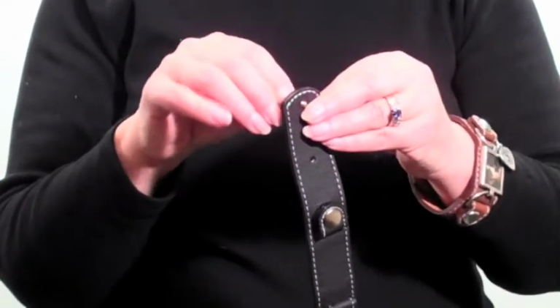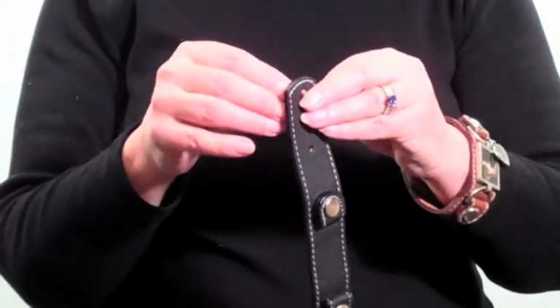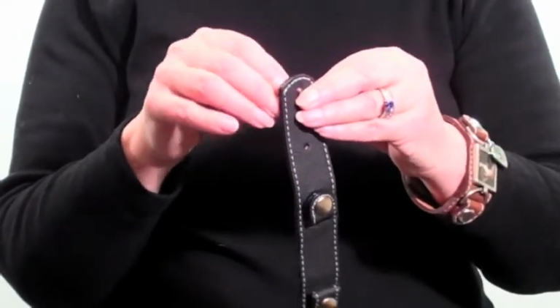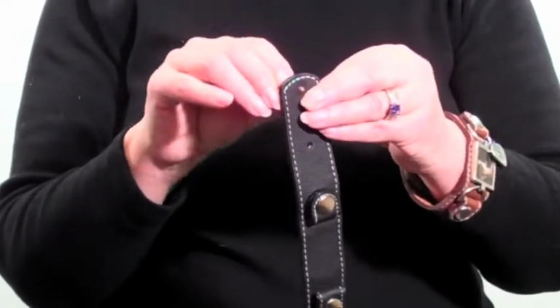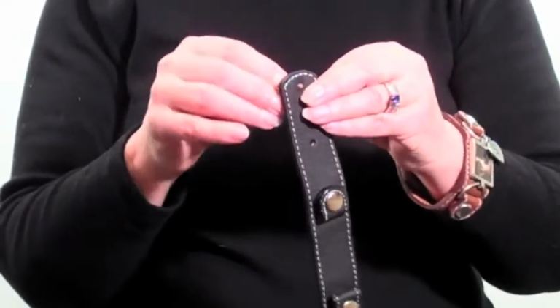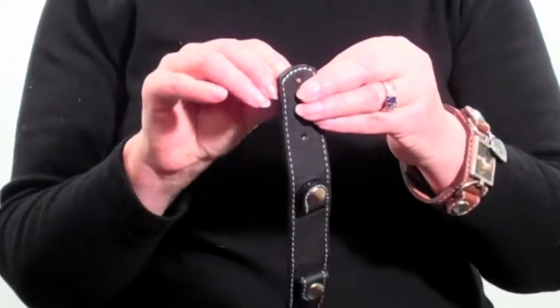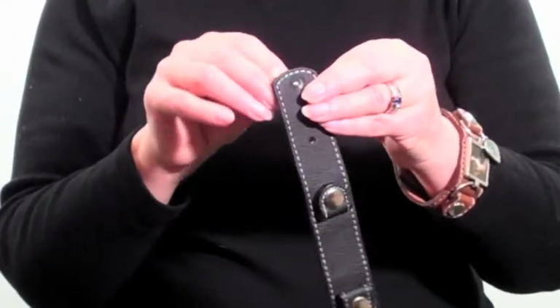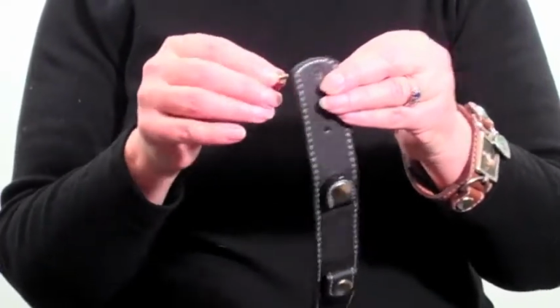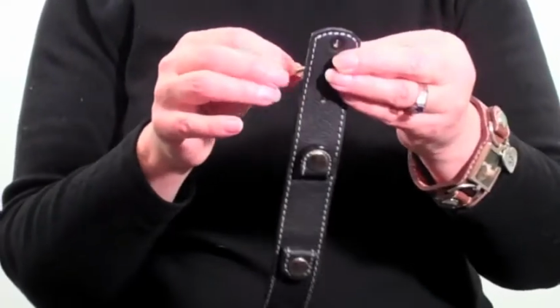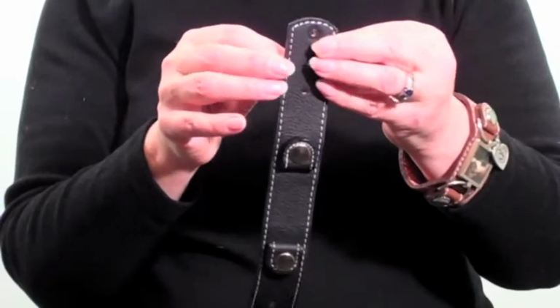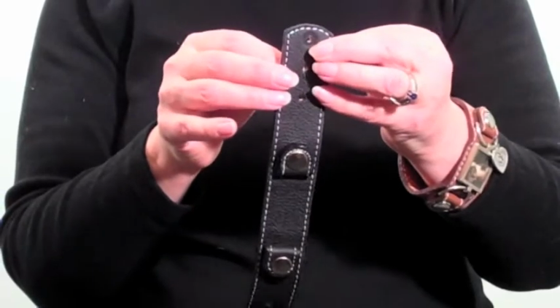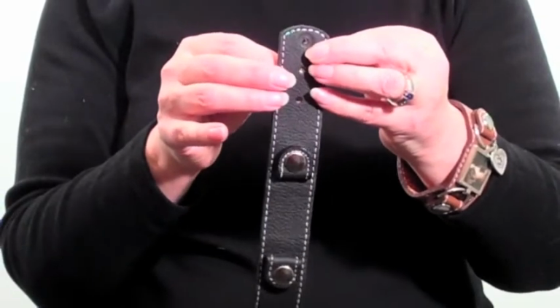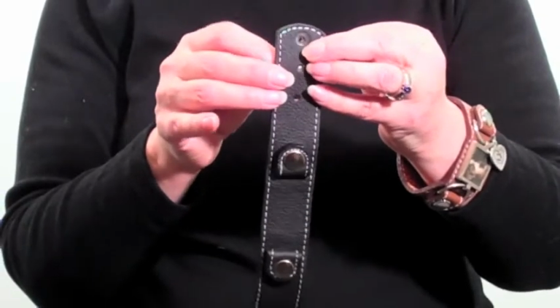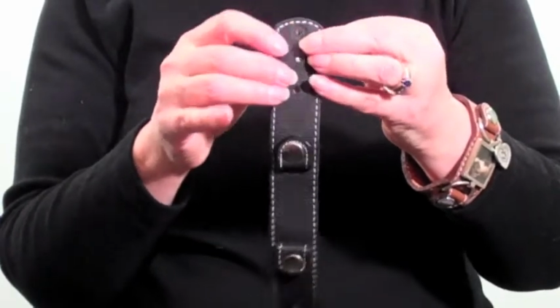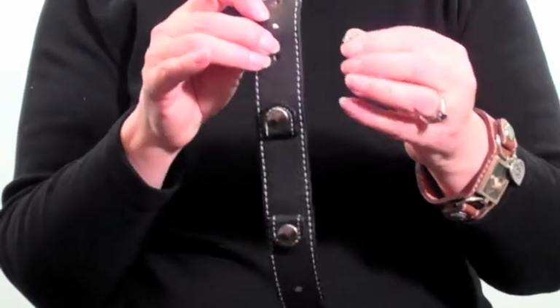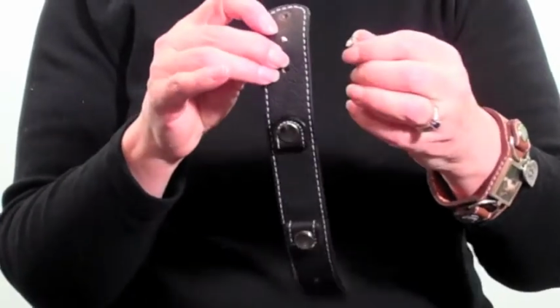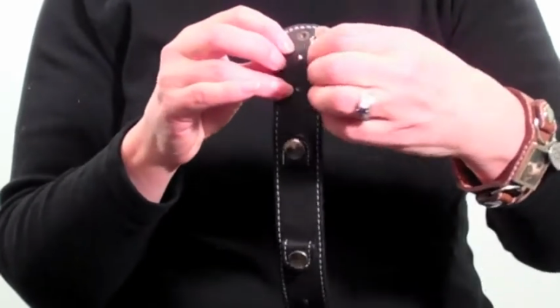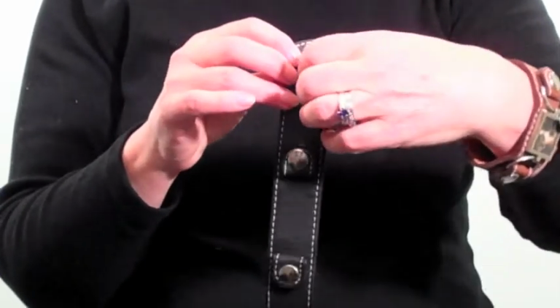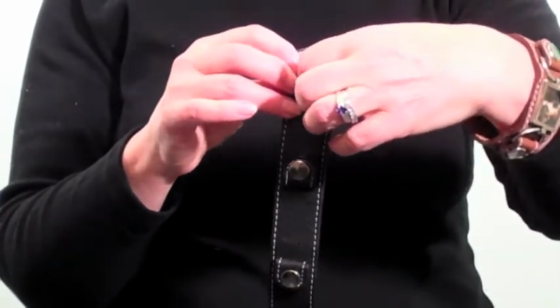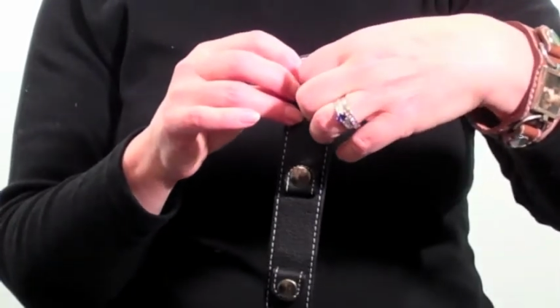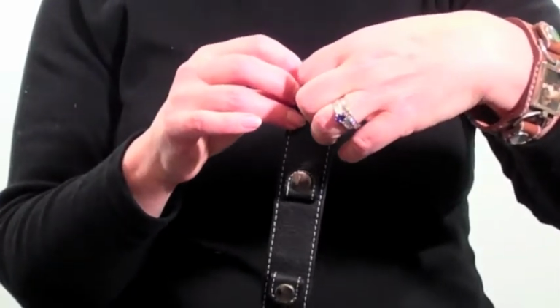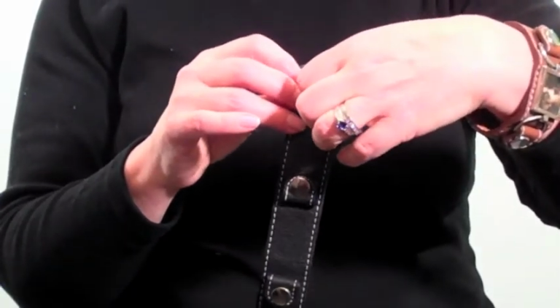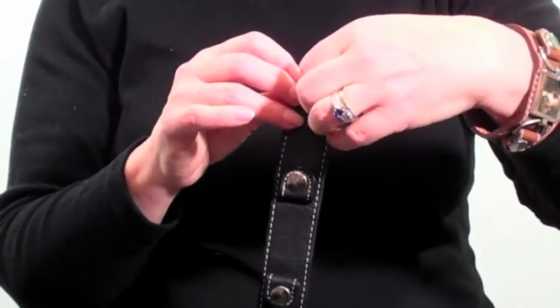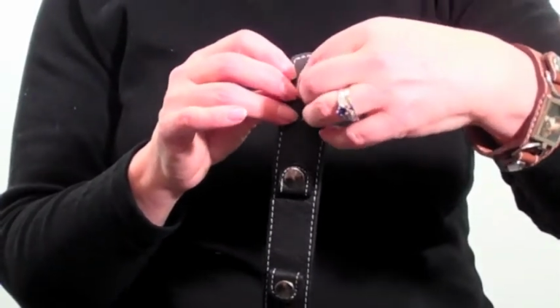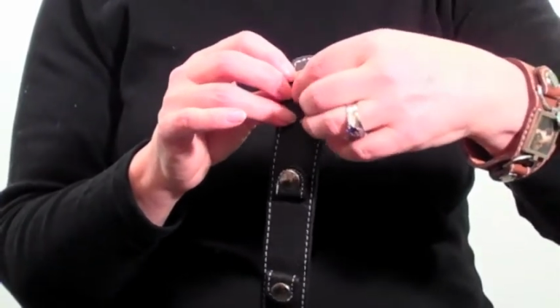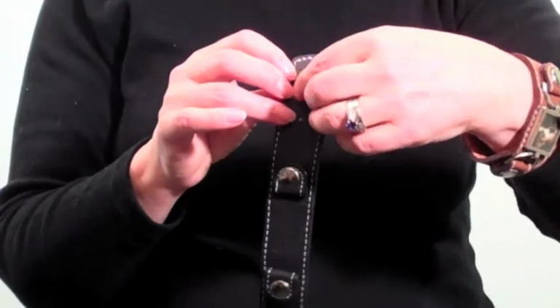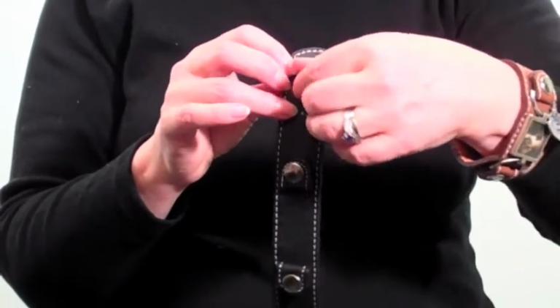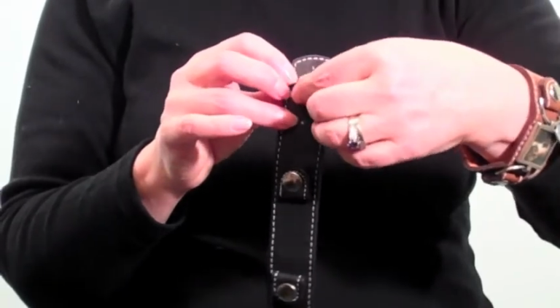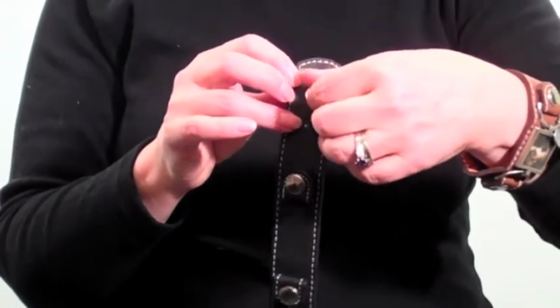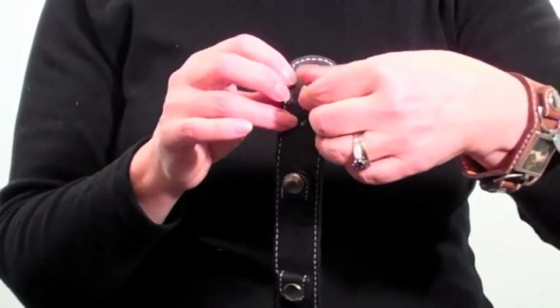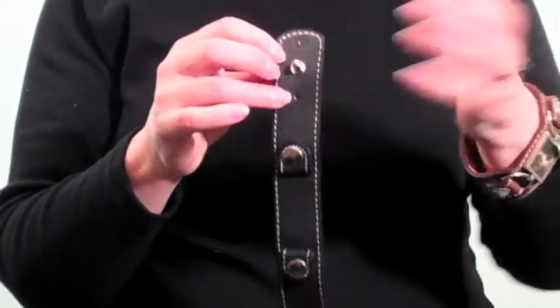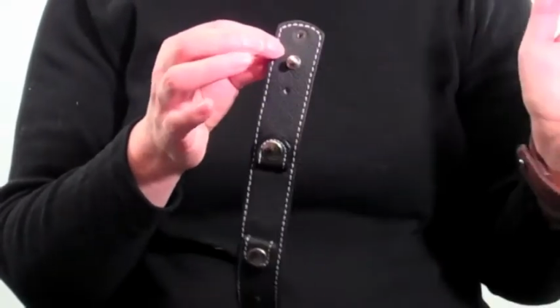Then just reposition the stud to whichever one of the holes is more comfortable for you, reapply the top, and you're done.